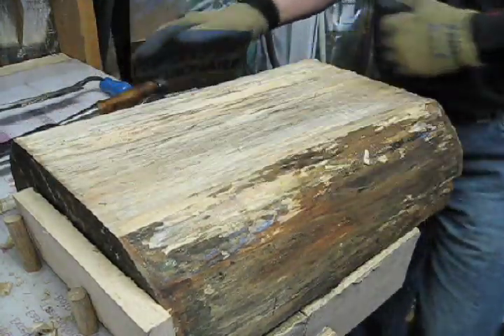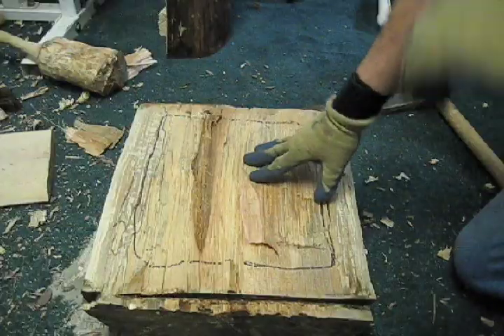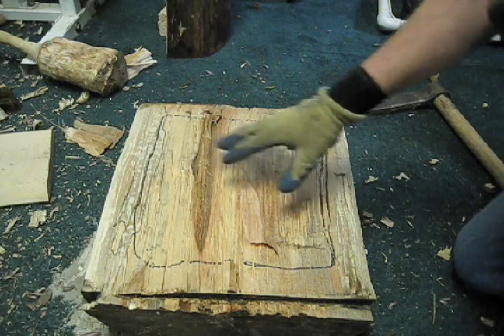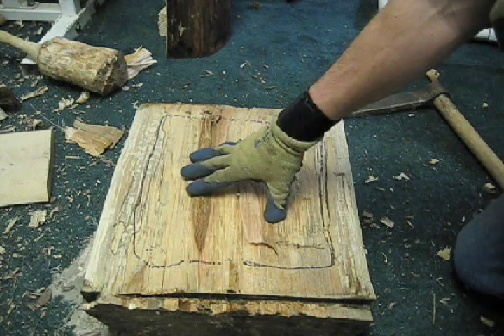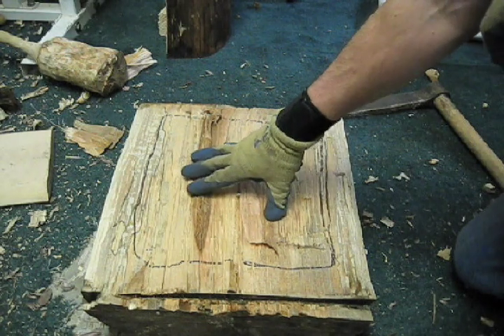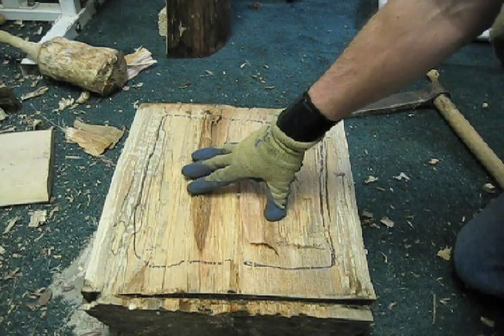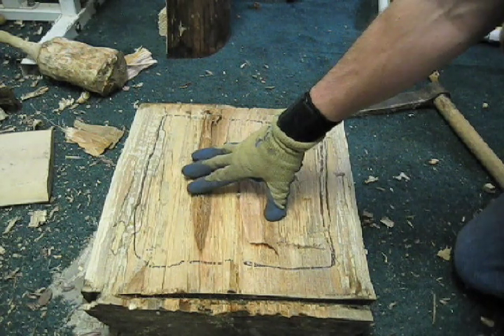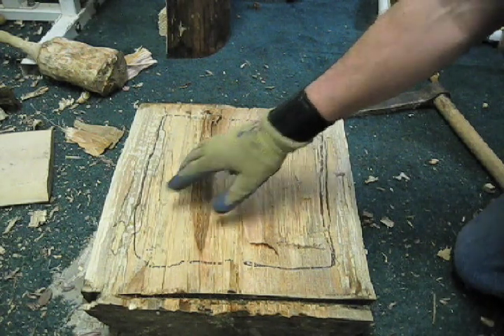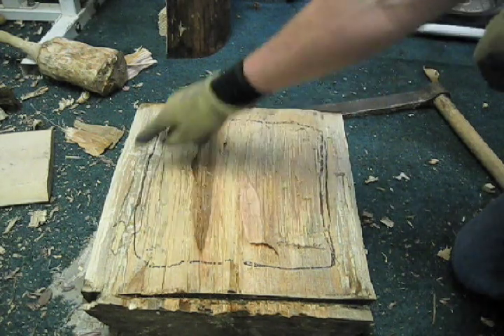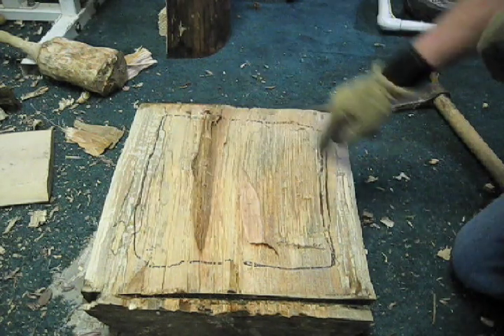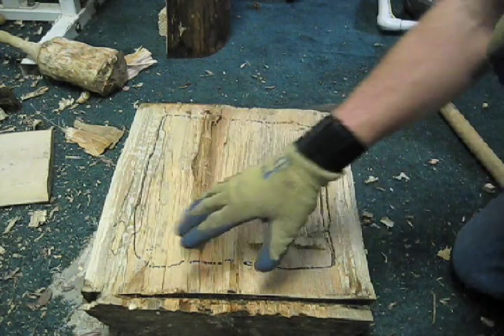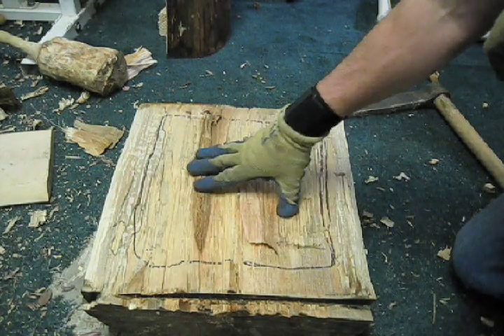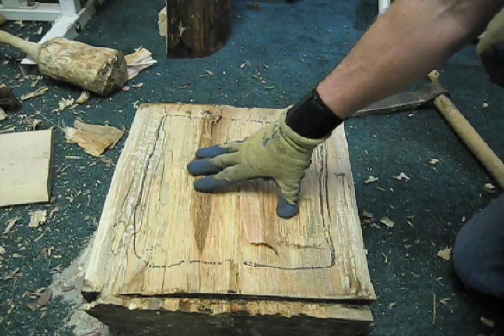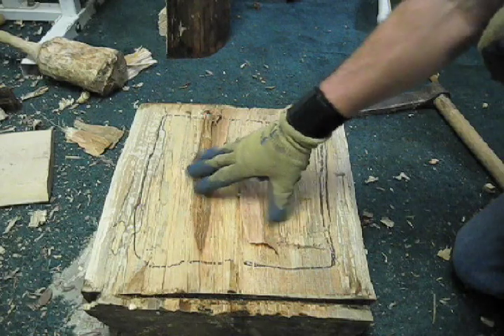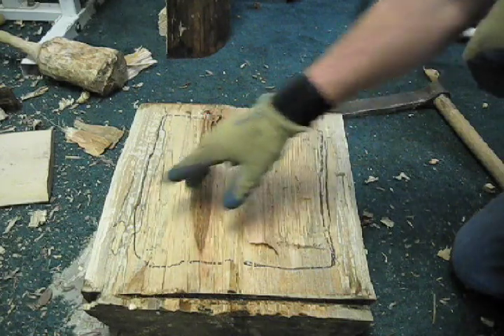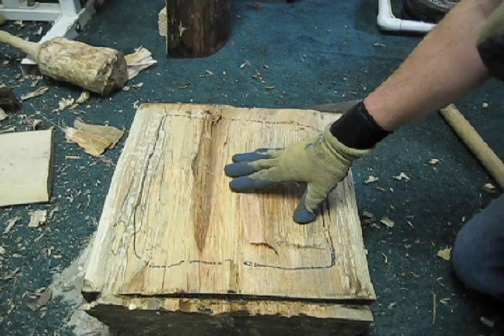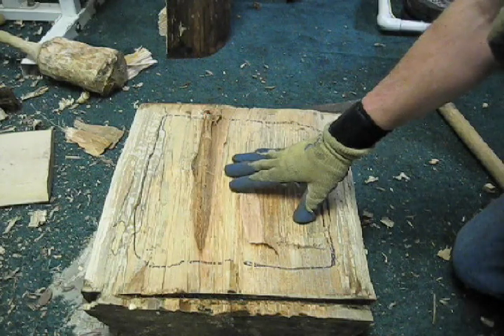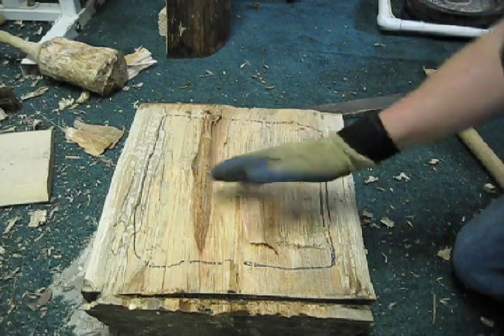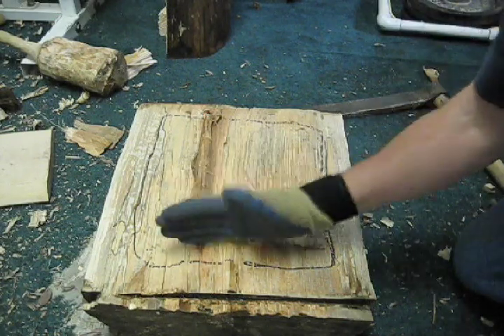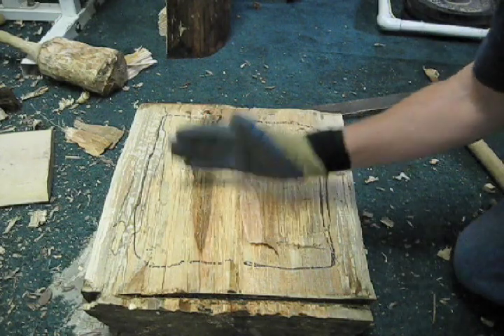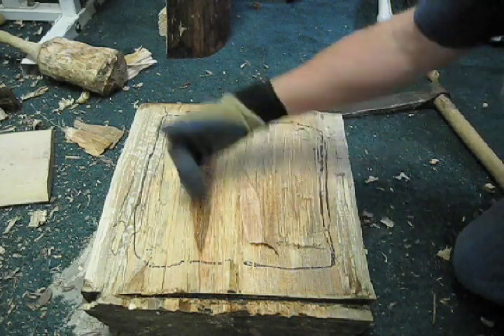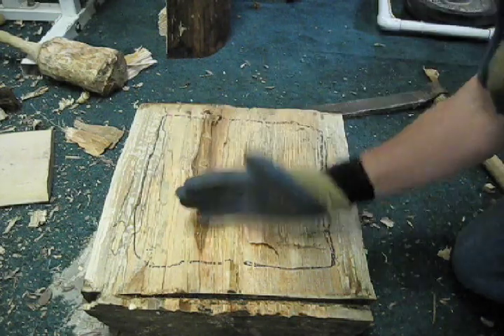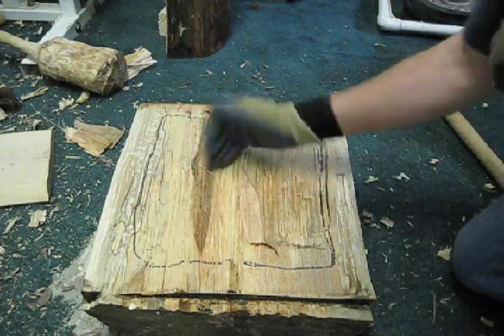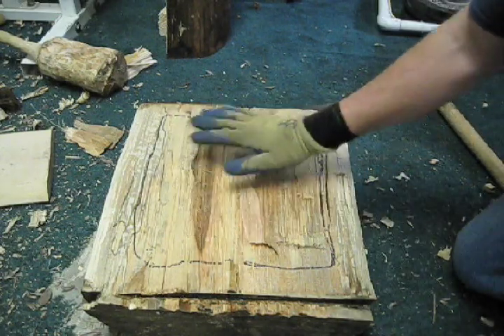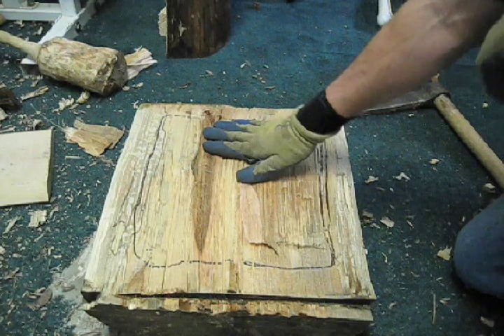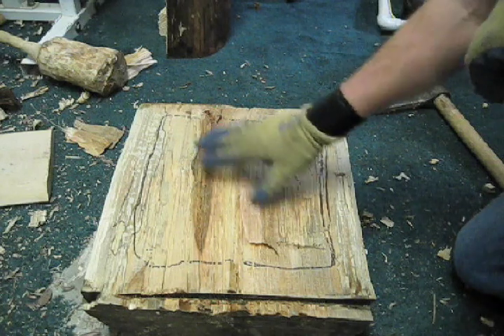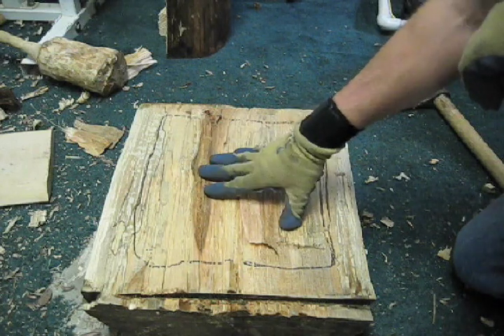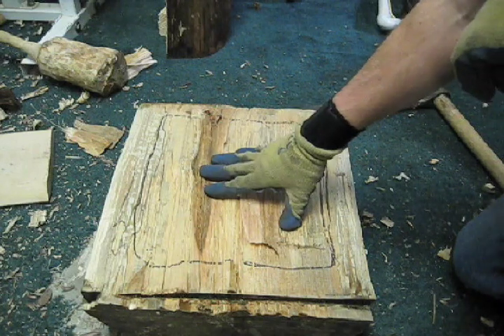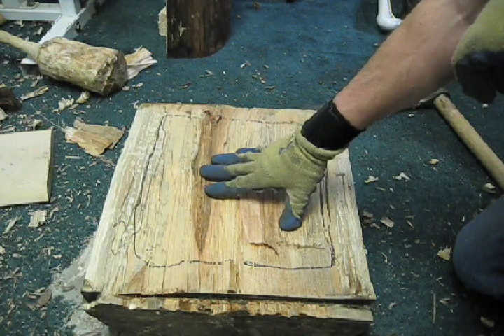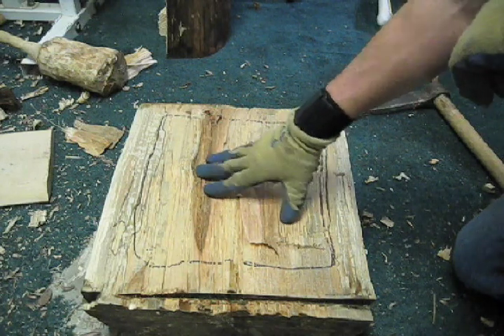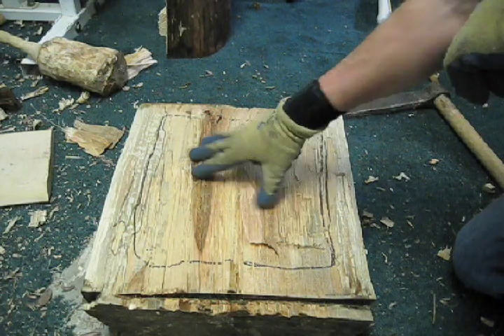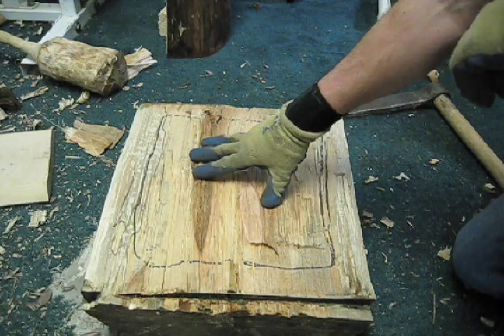Now I'm getting ready to start hewing the center of this. I've traced the outline and left lots of space for mistakes. And with my axe, I'm going to be cutting across and down to take wood out, and then I'll start using some of my adzes to get more of the wood out.